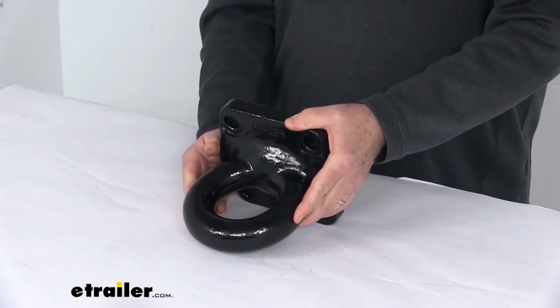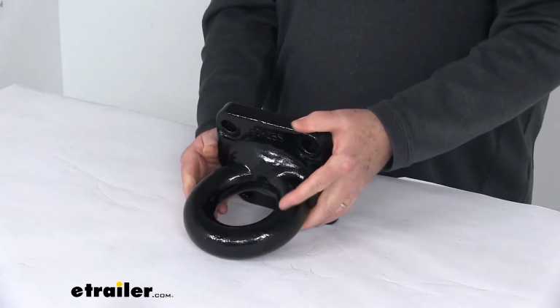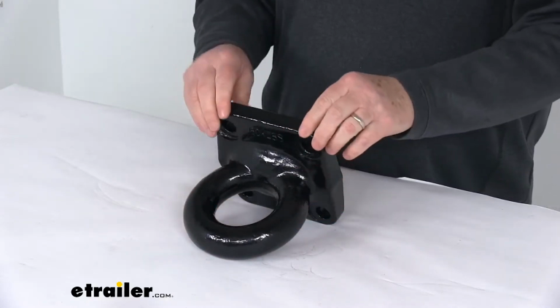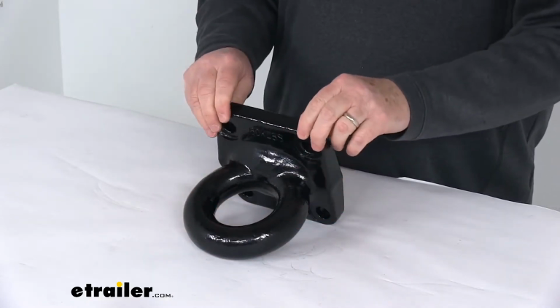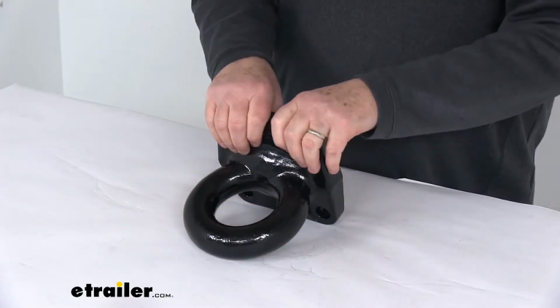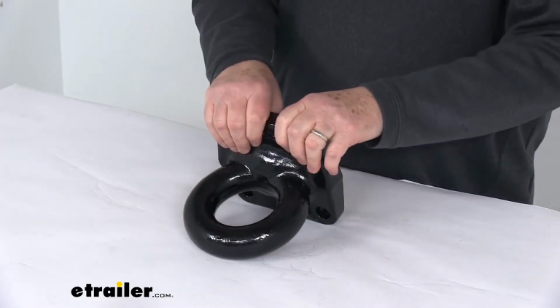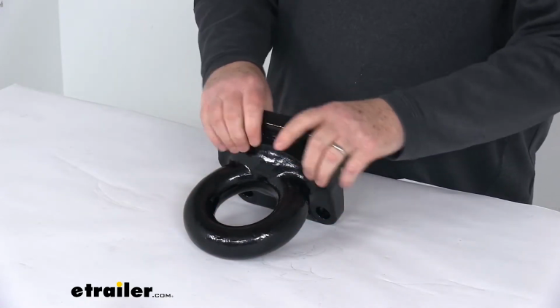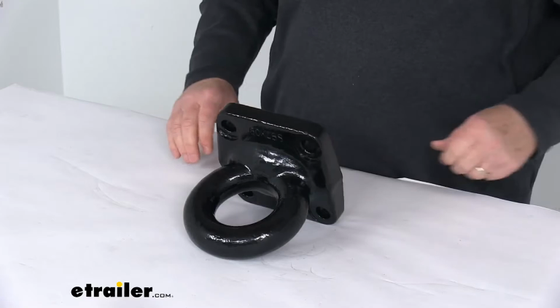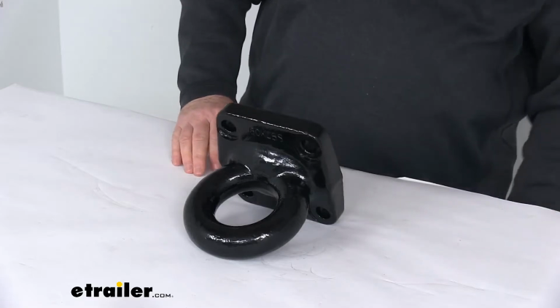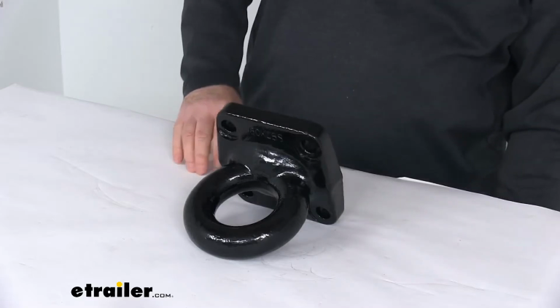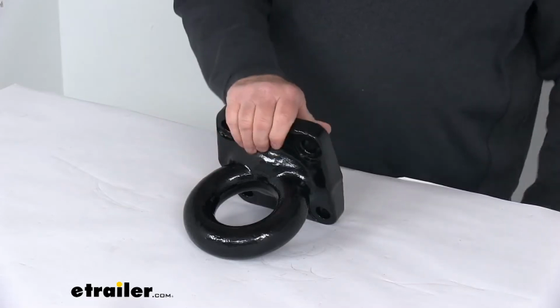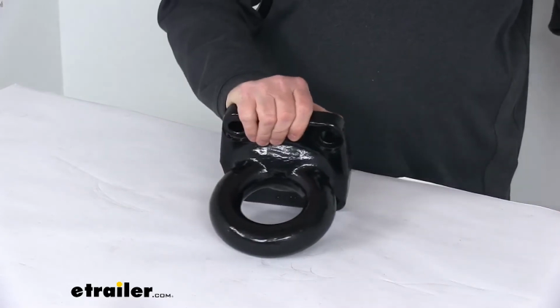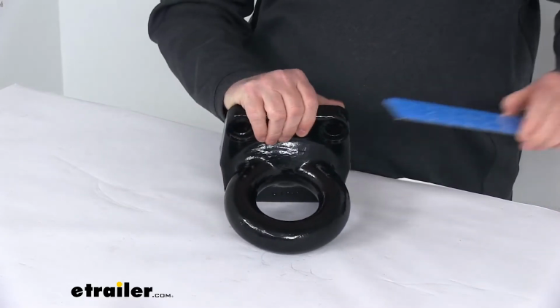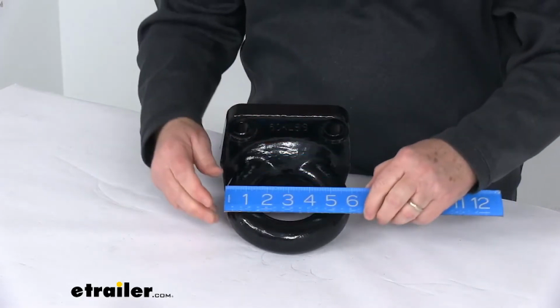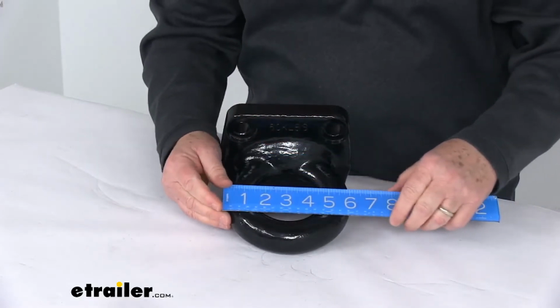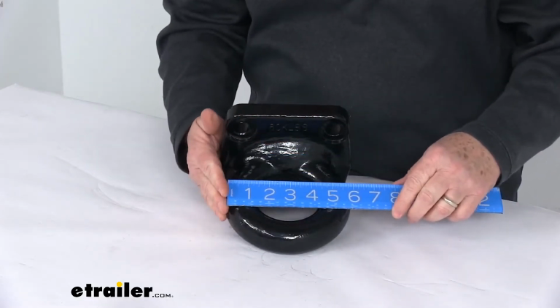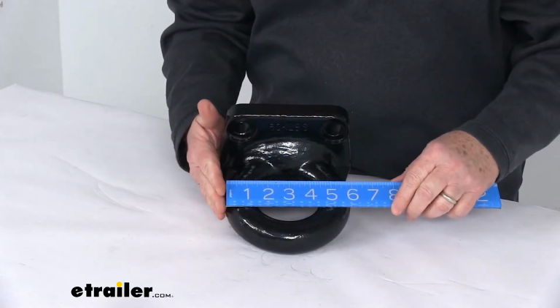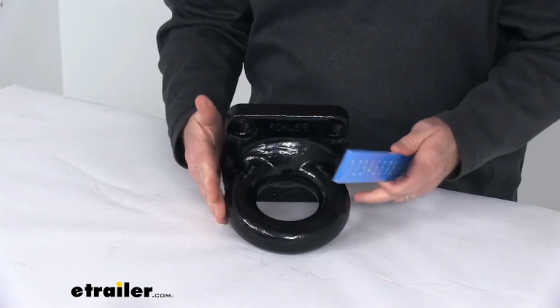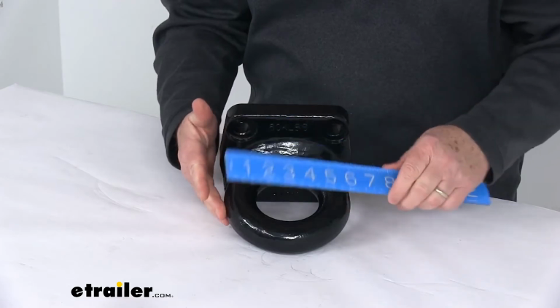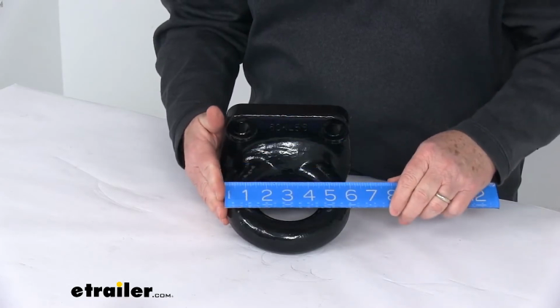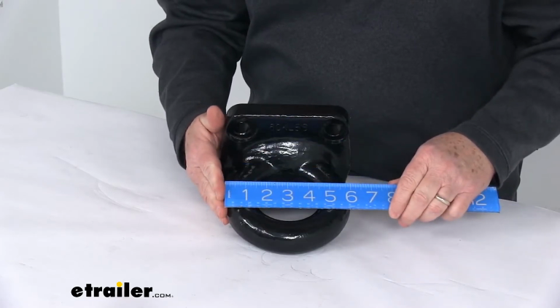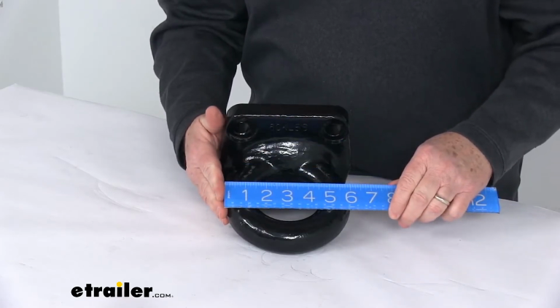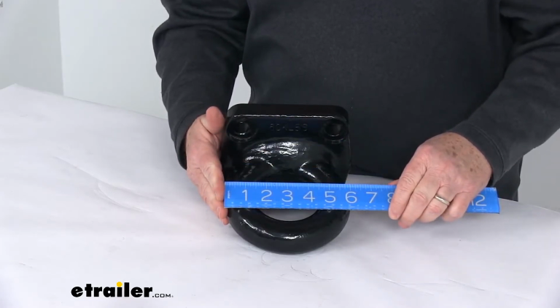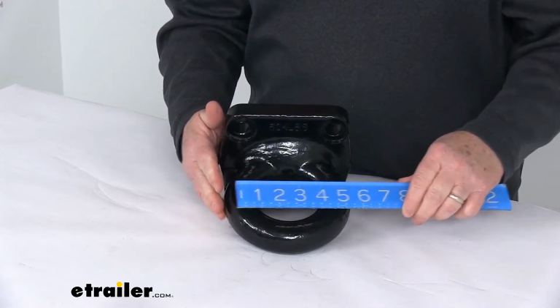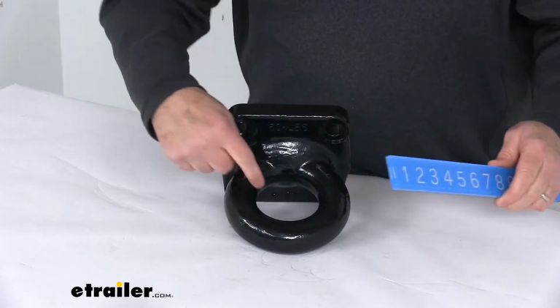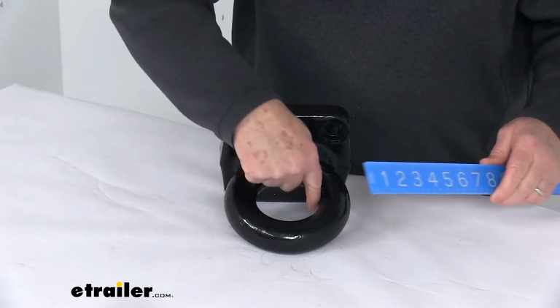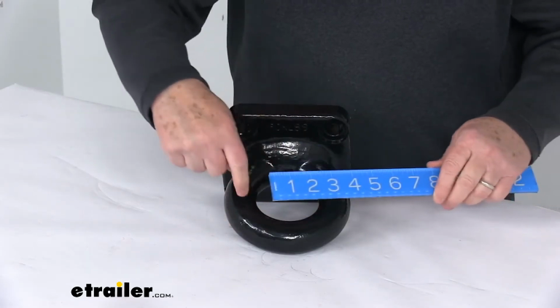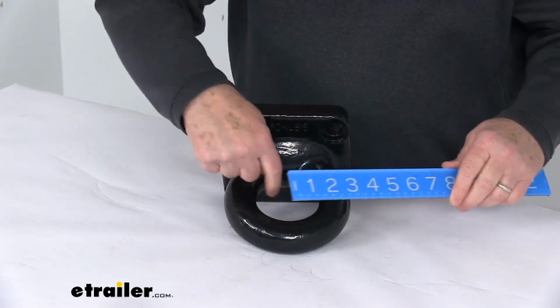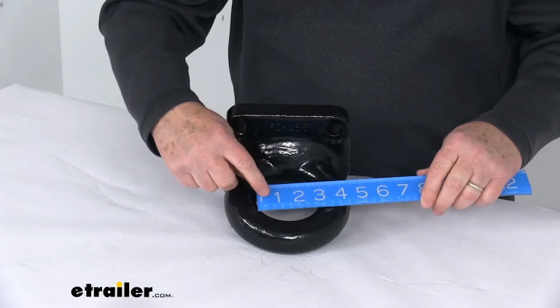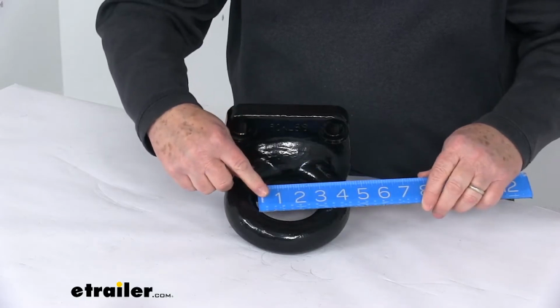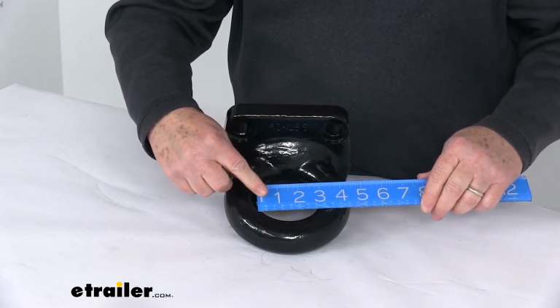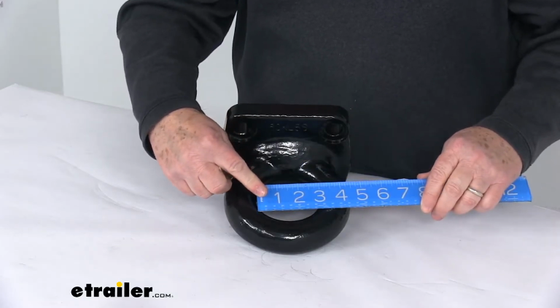A few specs on this: the weight capacity is 60,000 pounds. A few measurements — the overall ring diameter from outside to outside is right at 6 inches. The inner ring diameter, measured inside to inside, is right at 3 inches.